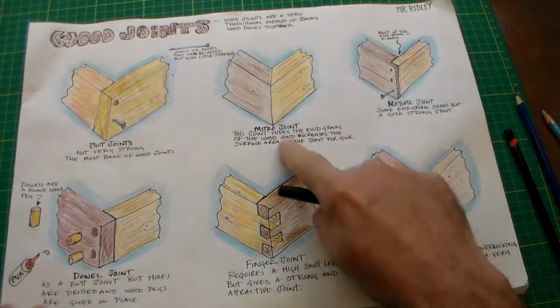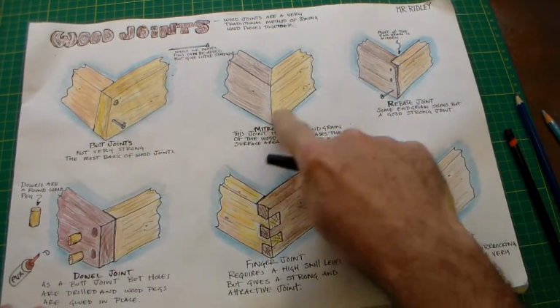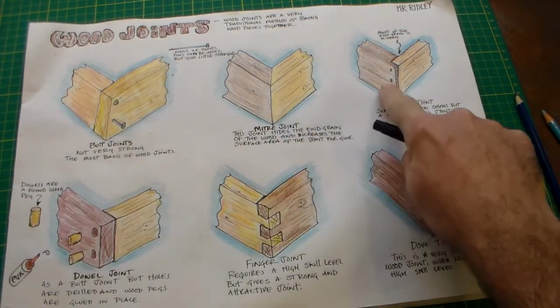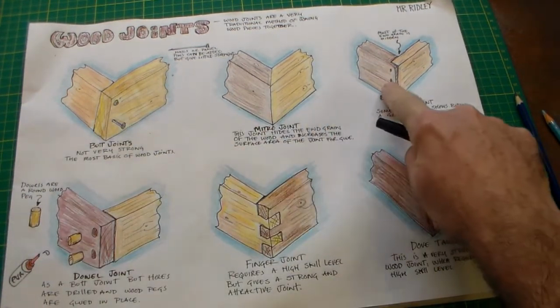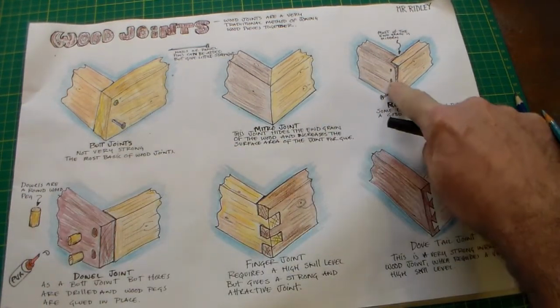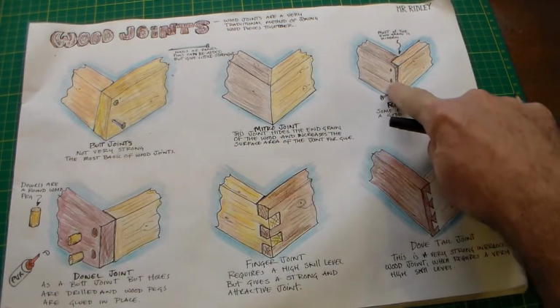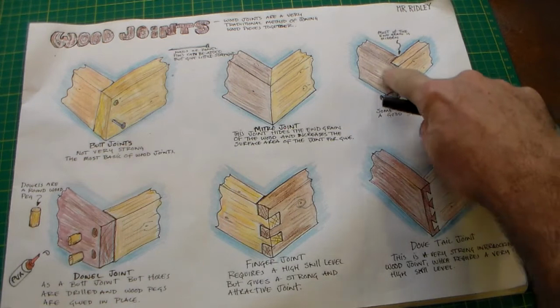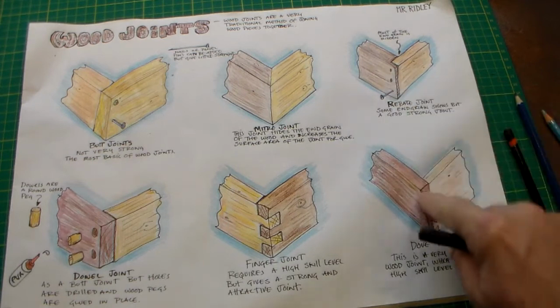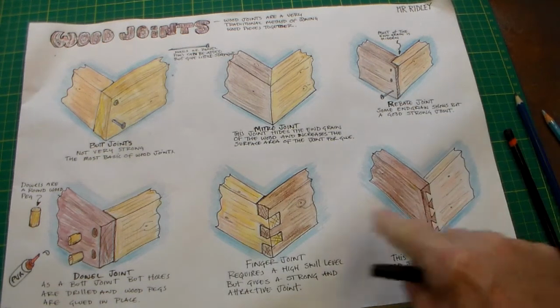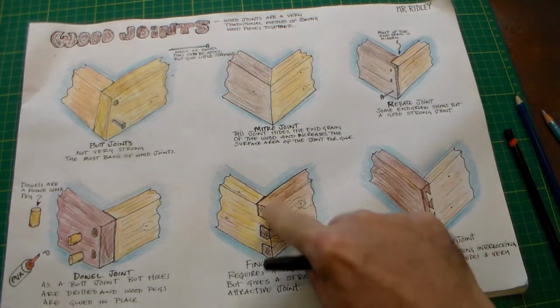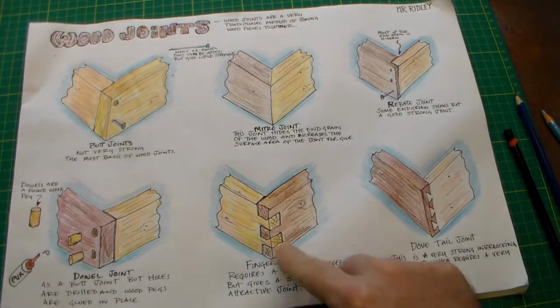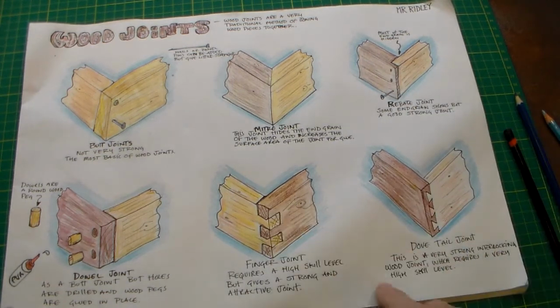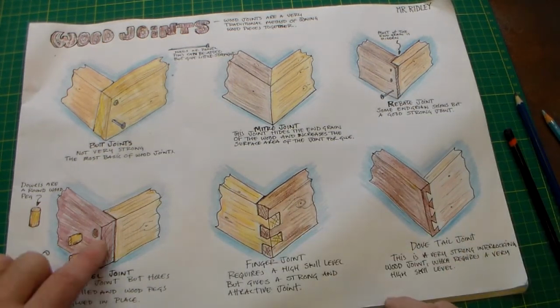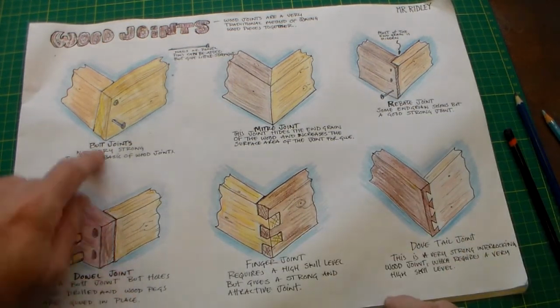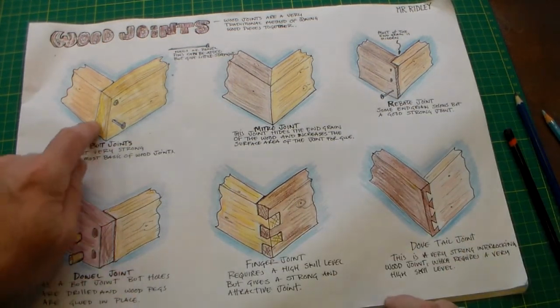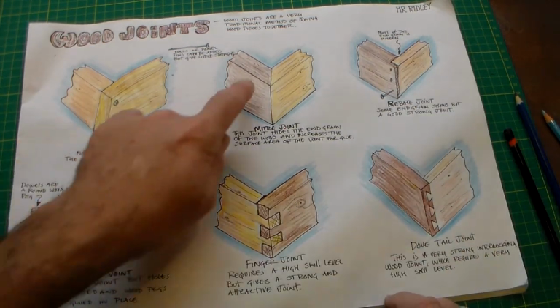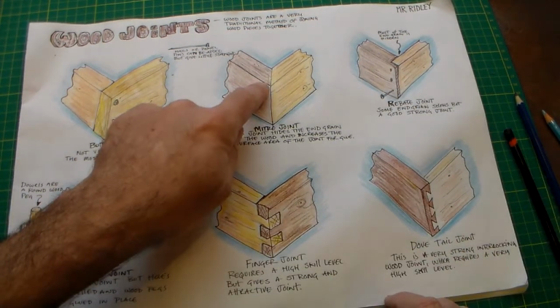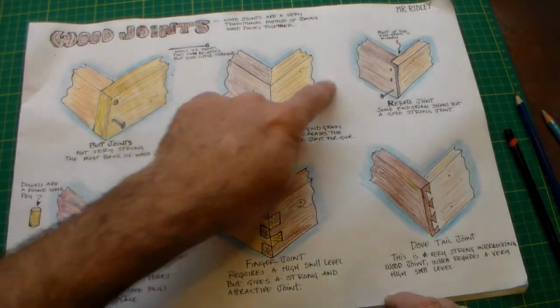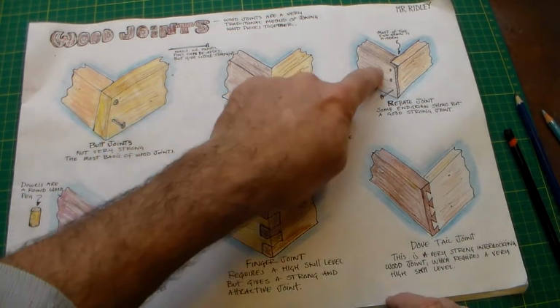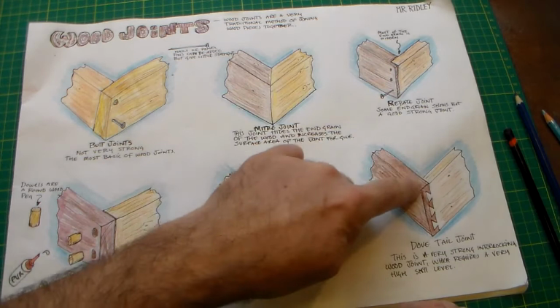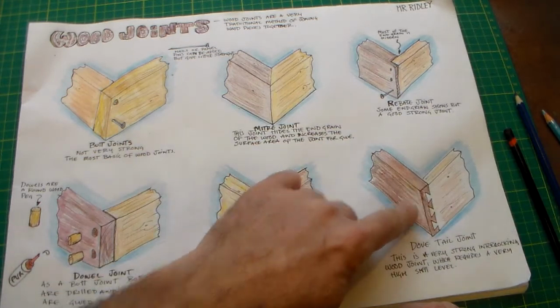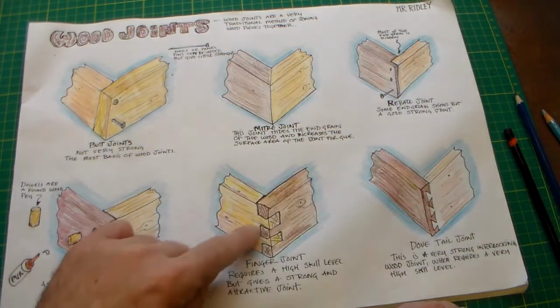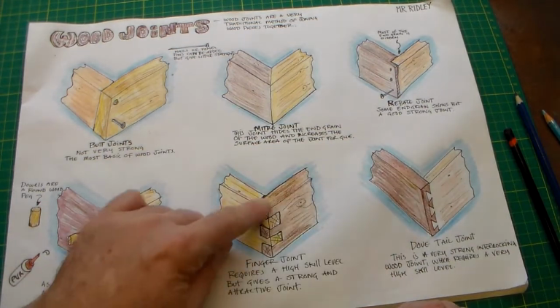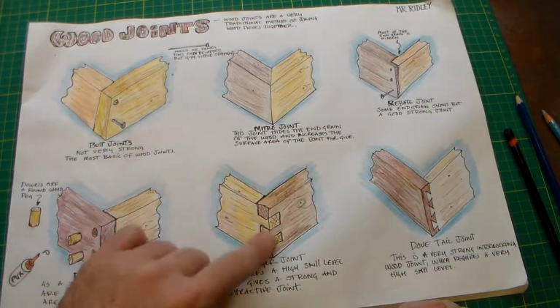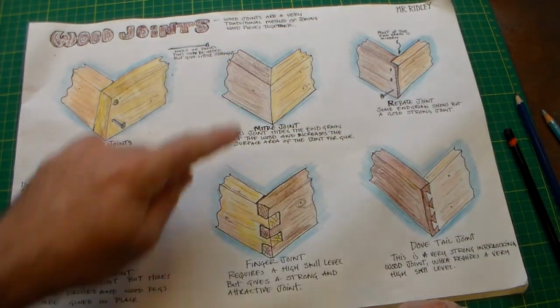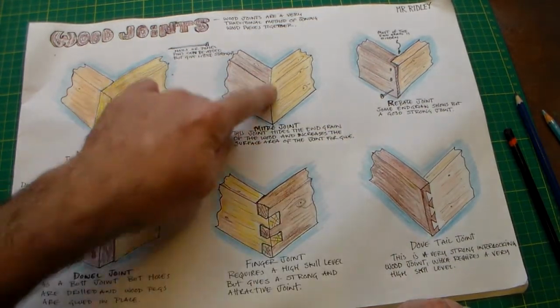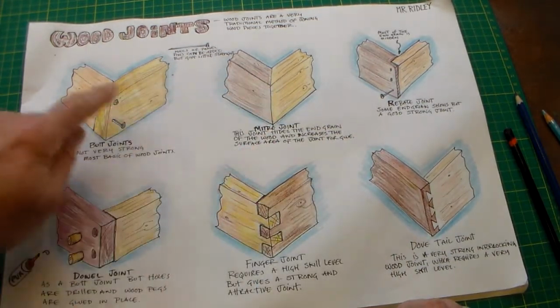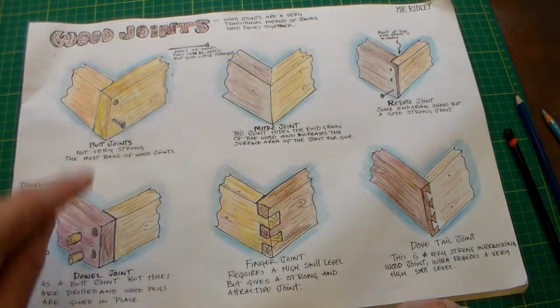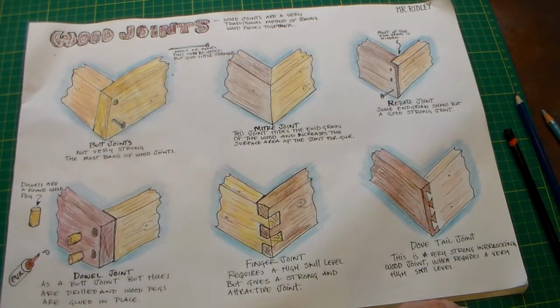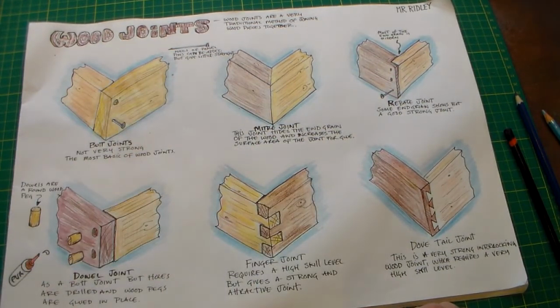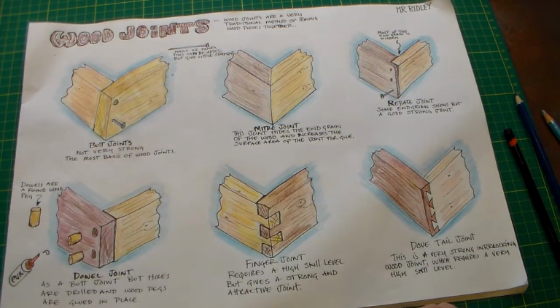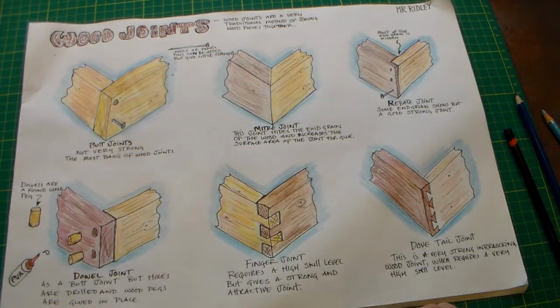One thing that I did is for each part of the wood joint I tried to add a different kind of wood tone to highlight how each of the wood joints work.